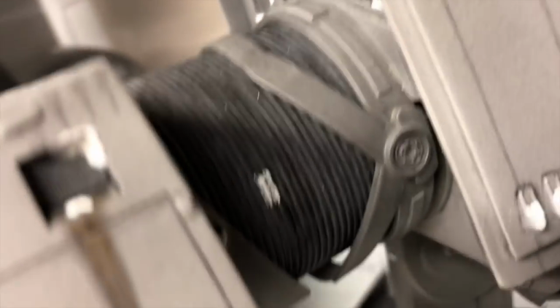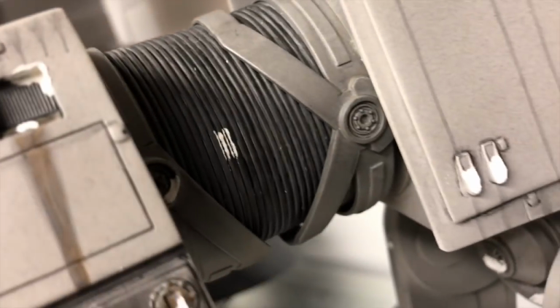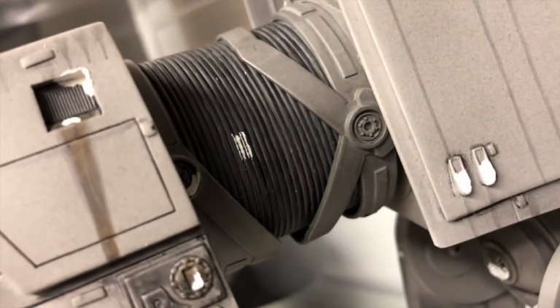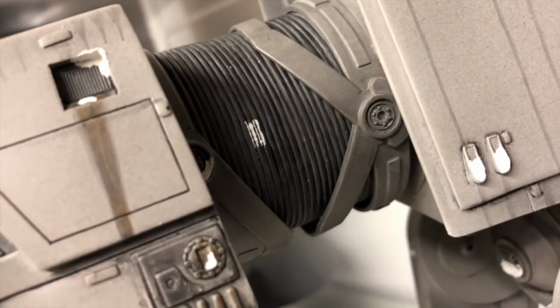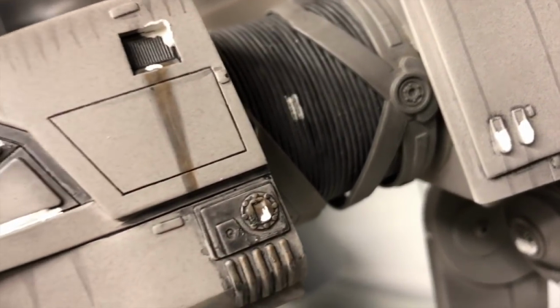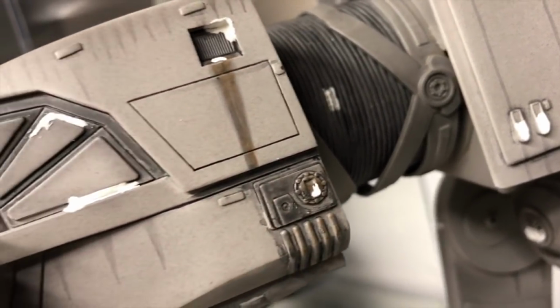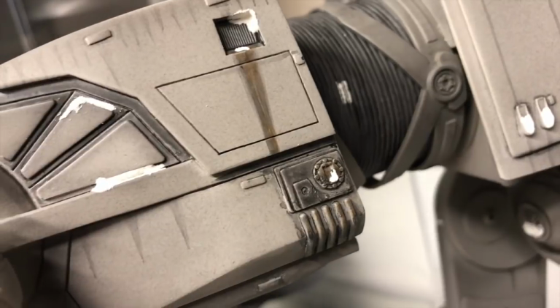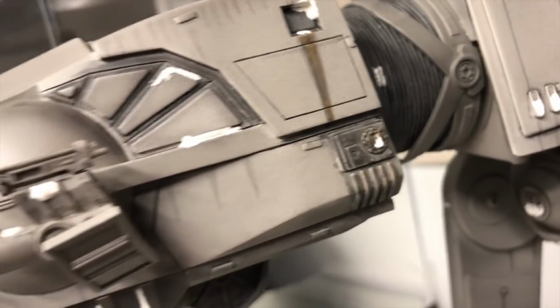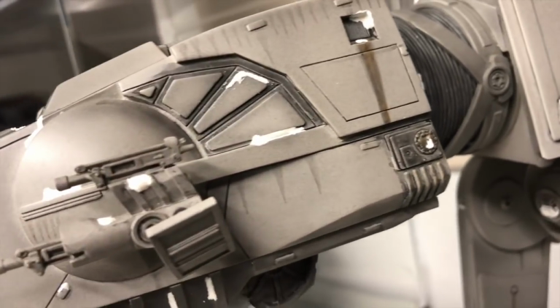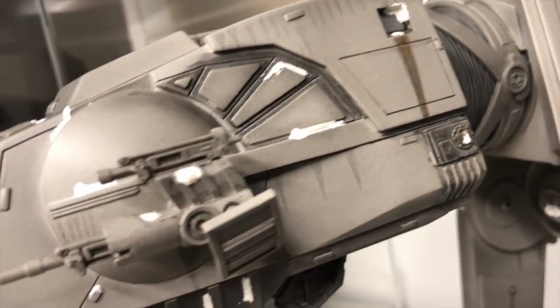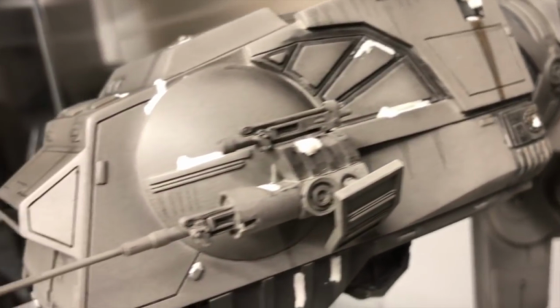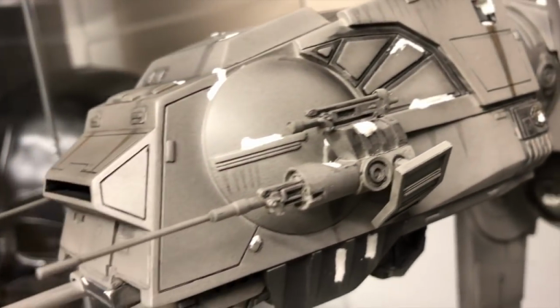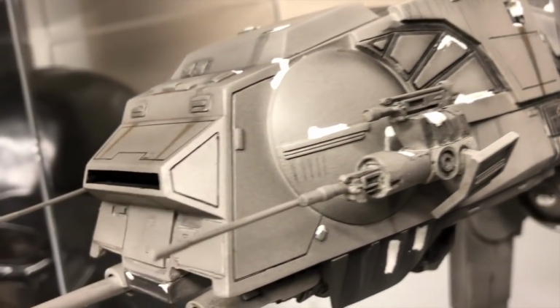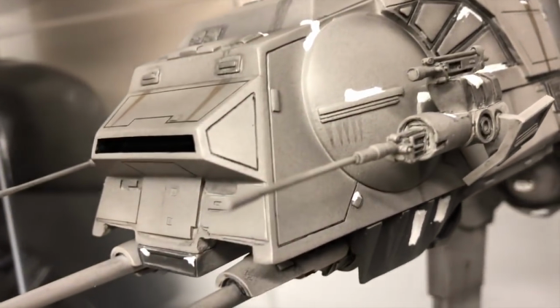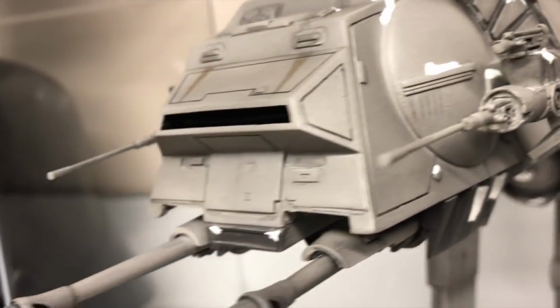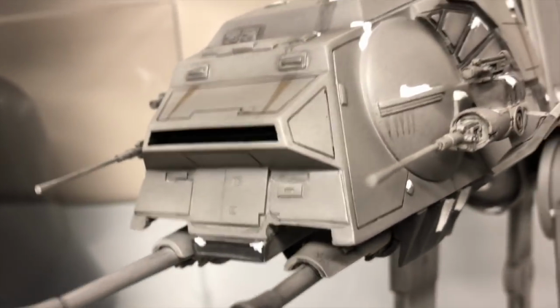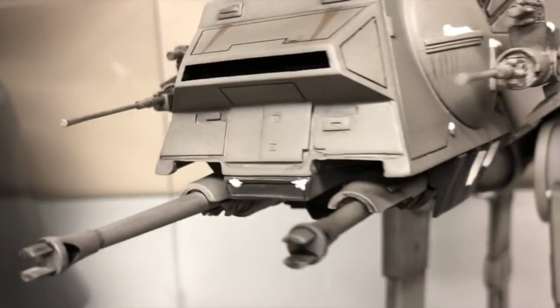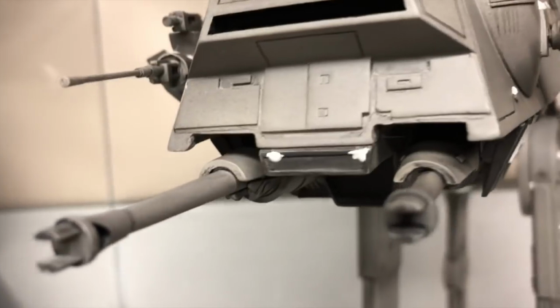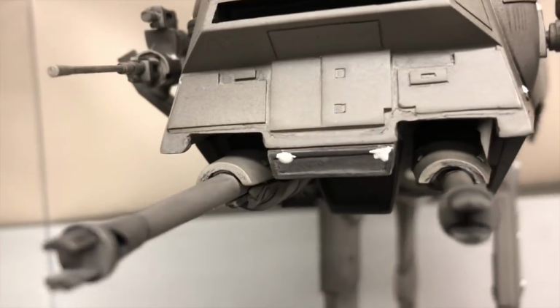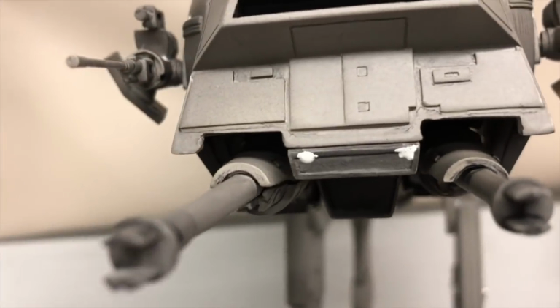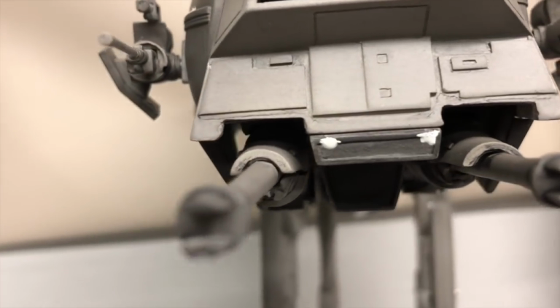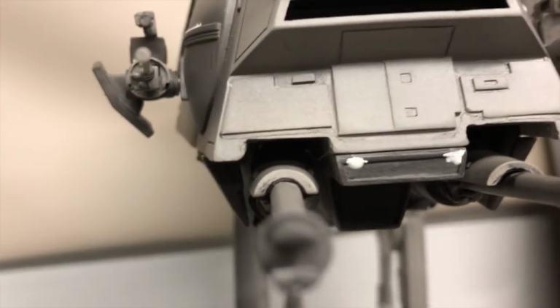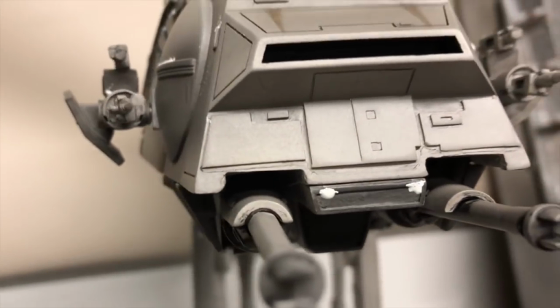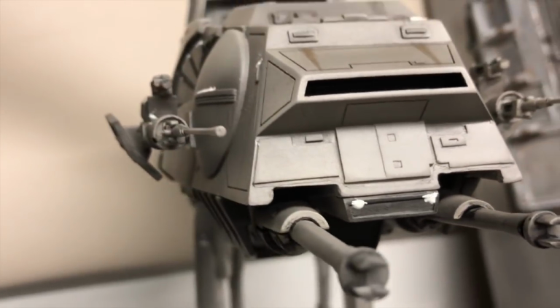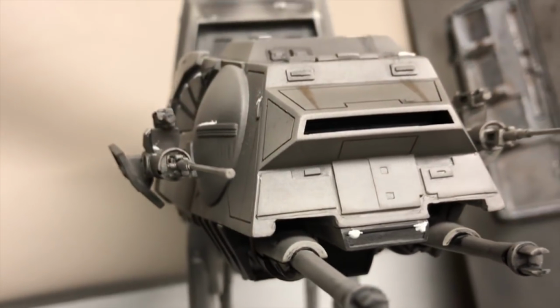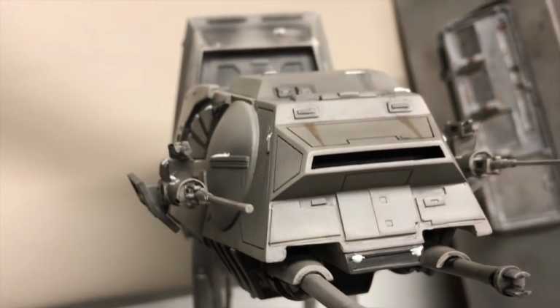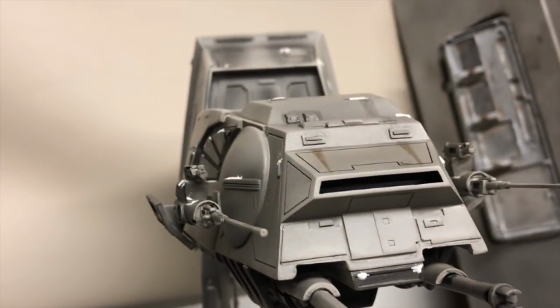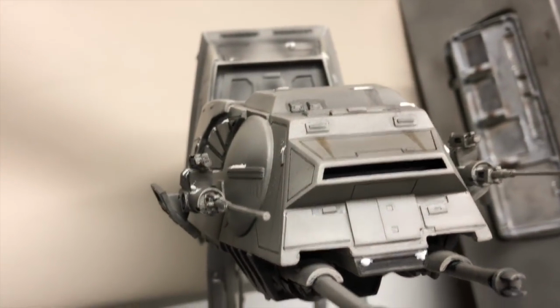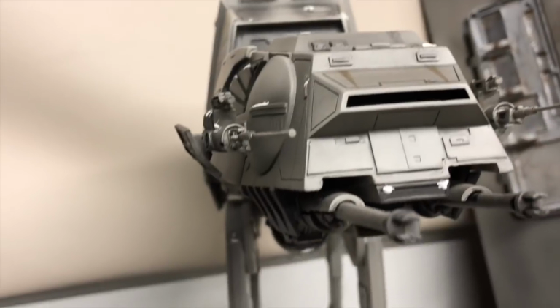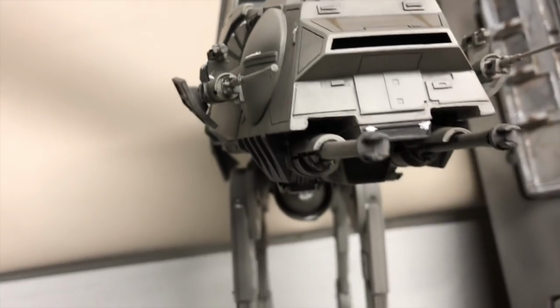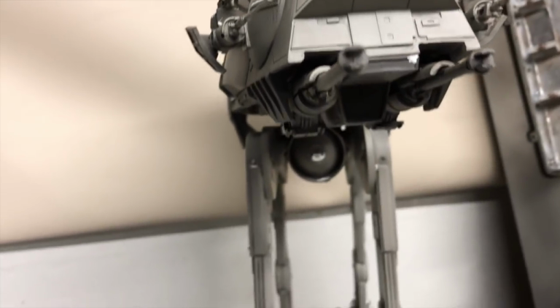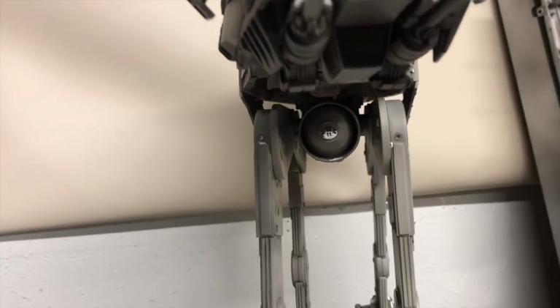I want to show you guys how detailed this thing is. Like I said, this is modeled after a real one — one of the ones they used in the movie — so it's scaled exactly to that version.